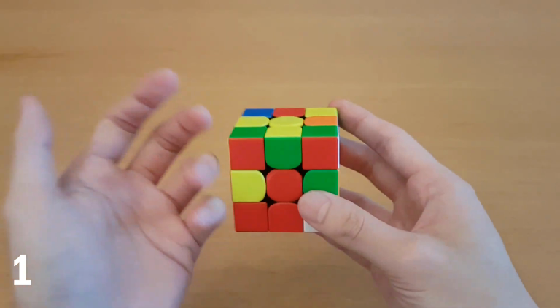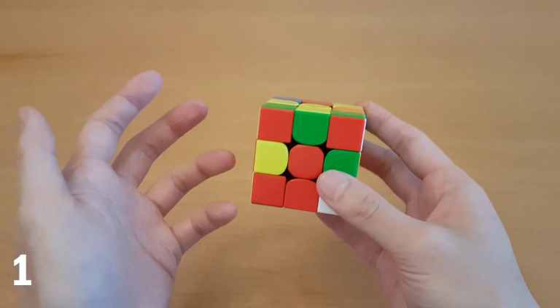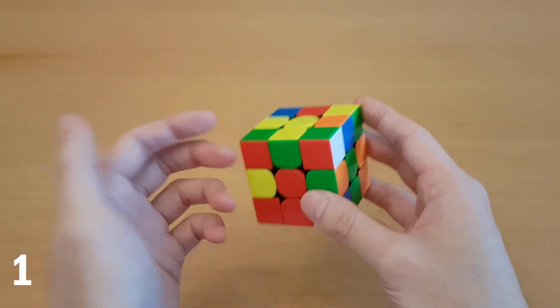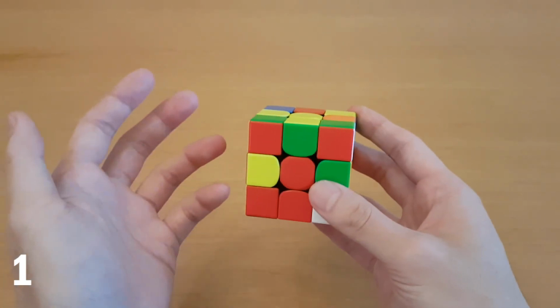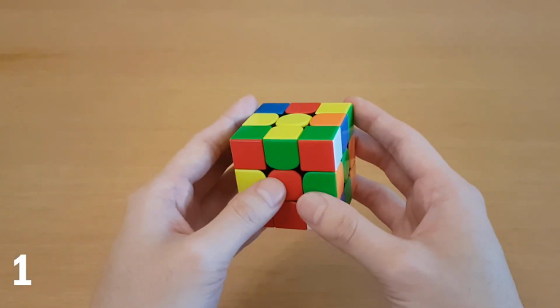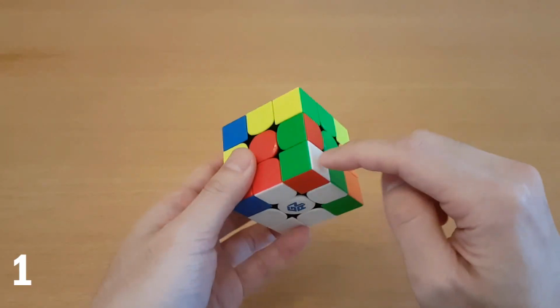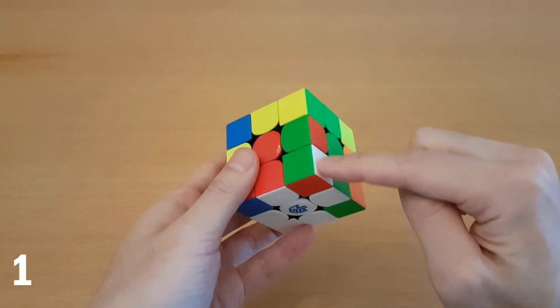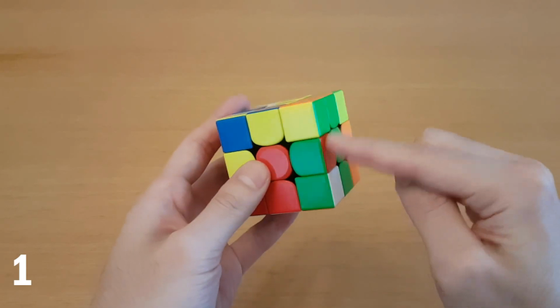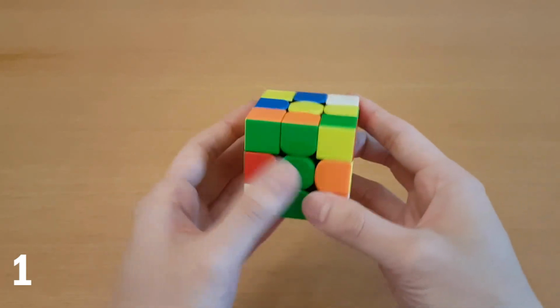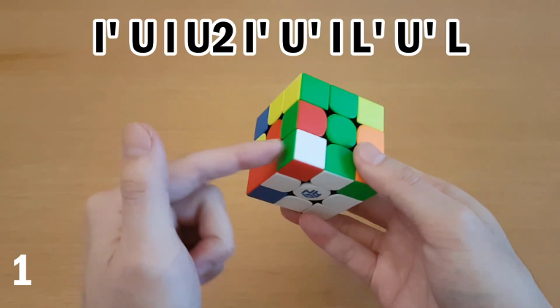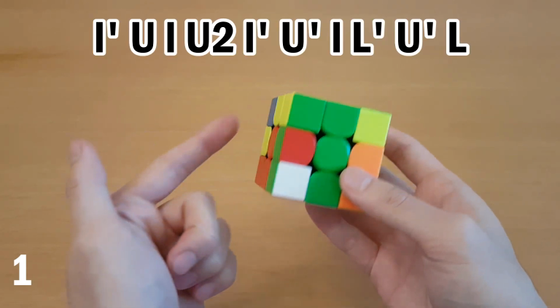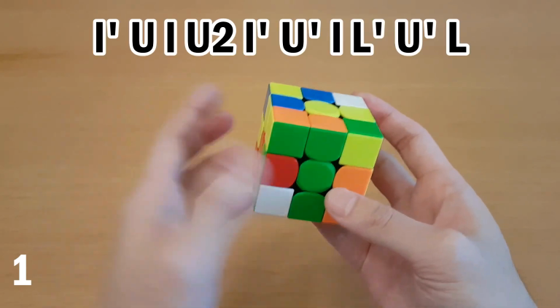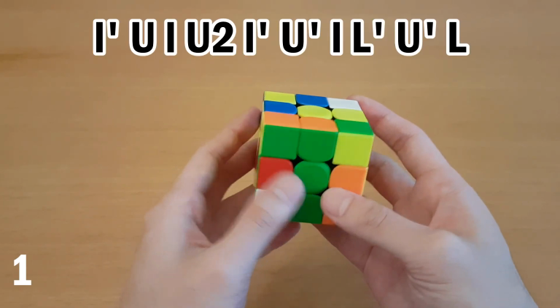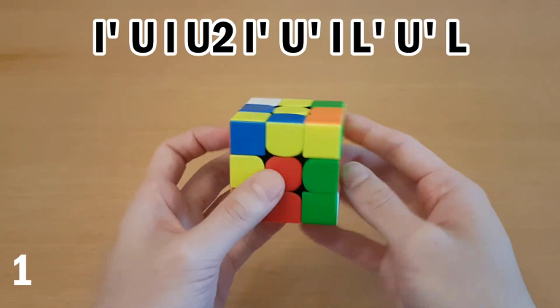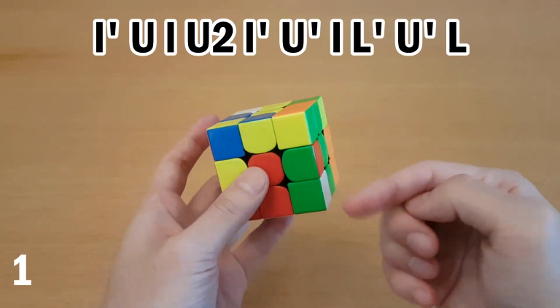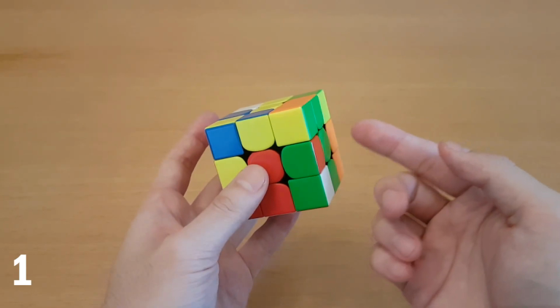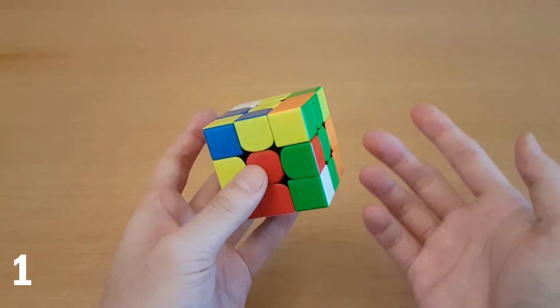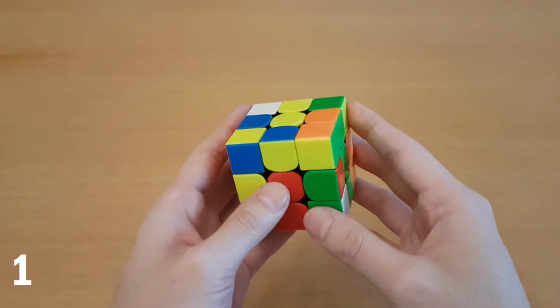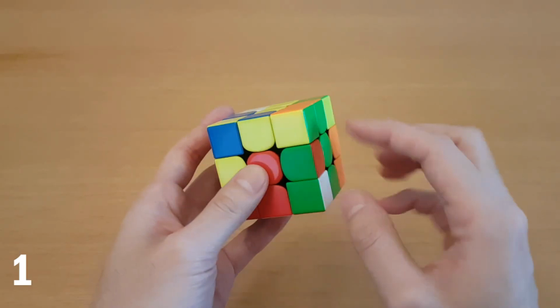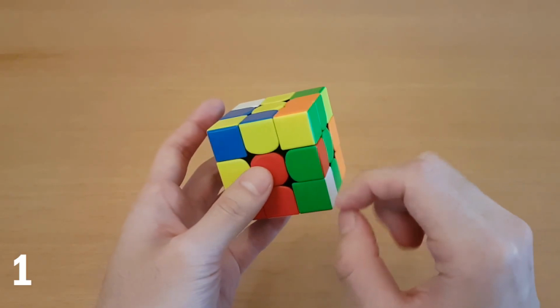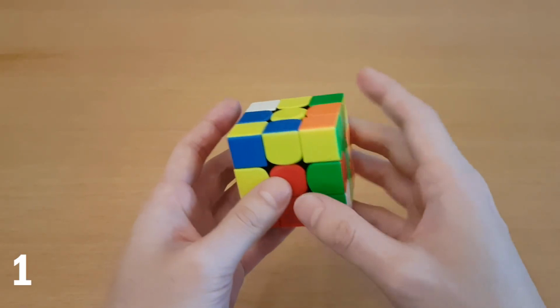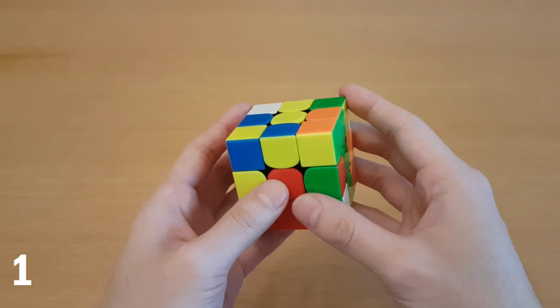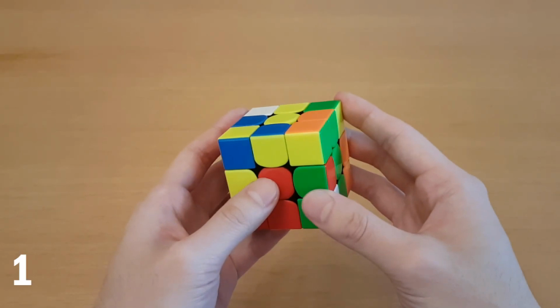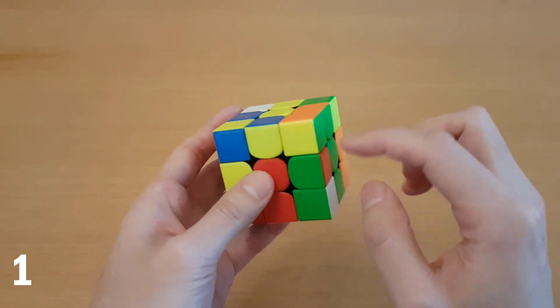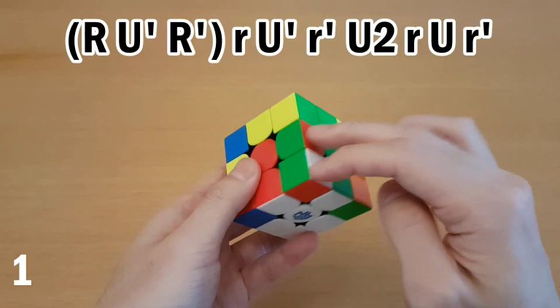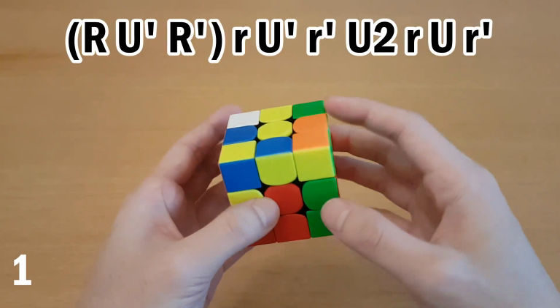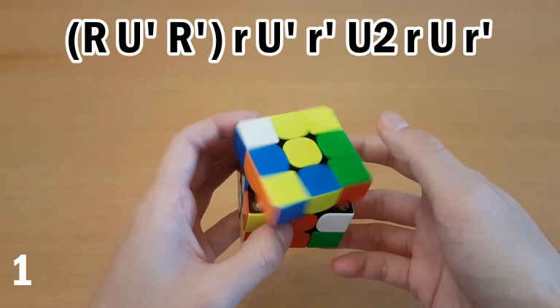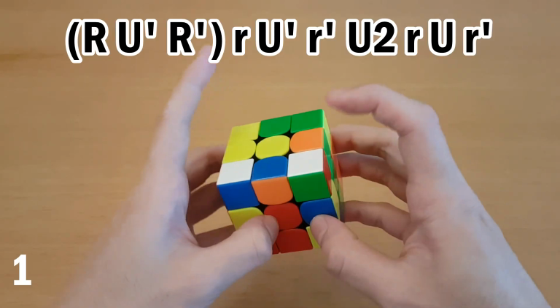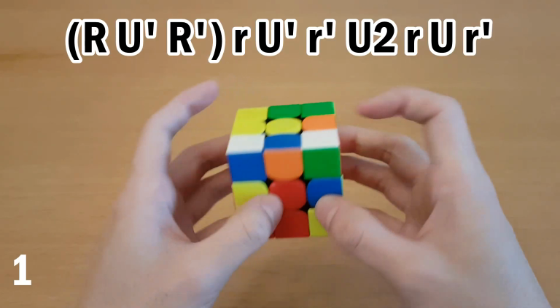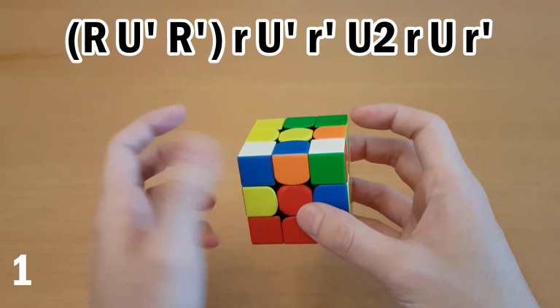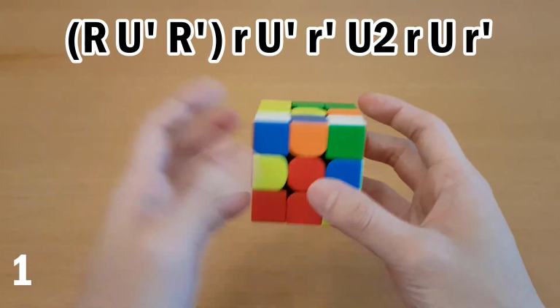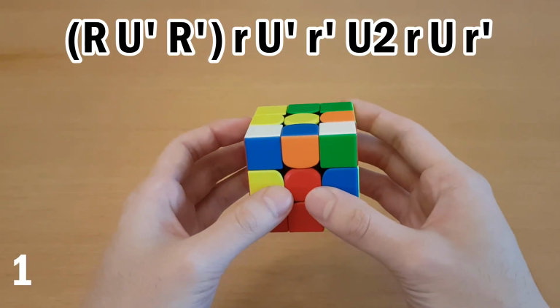So whichever one's easier to memorize, you can just think about it that way. Now if you get the case from this side, then you could do the same thing left-handed from here, or if you're already facing this way and you don't want to do a cube rotation, then what you can do is just the reverse of that. So you would first take out this pair so it ends up here, and then do the same thing I showed earlier.